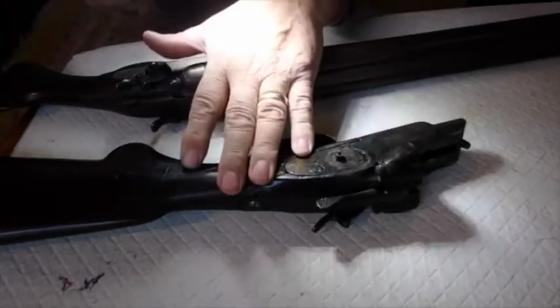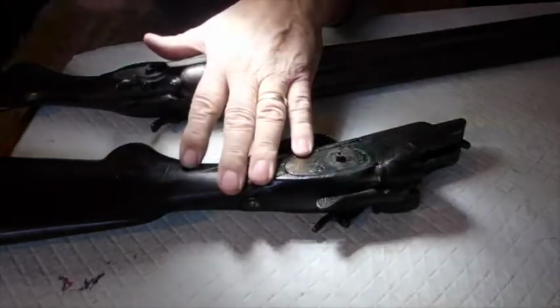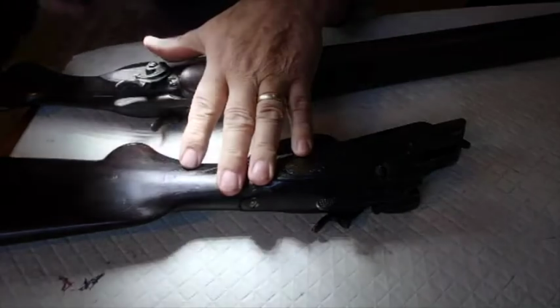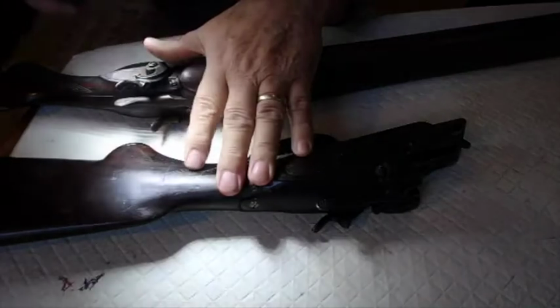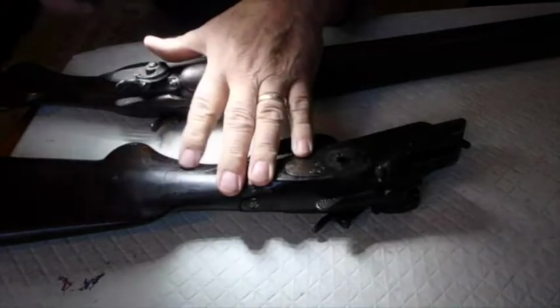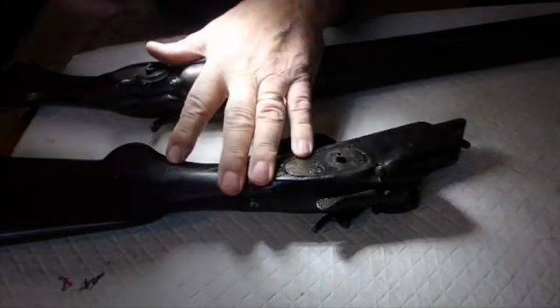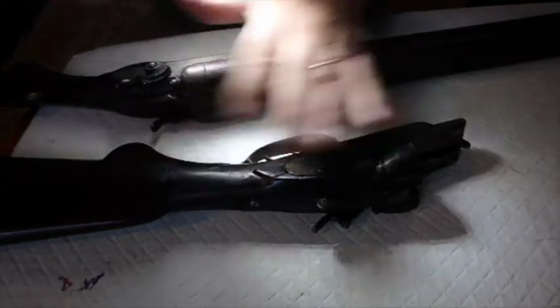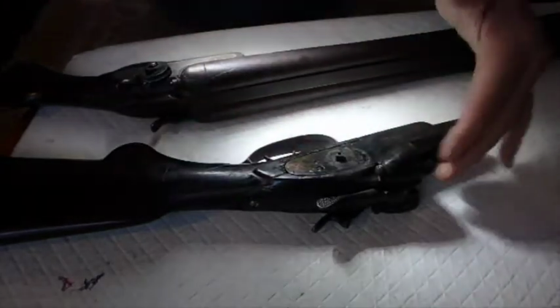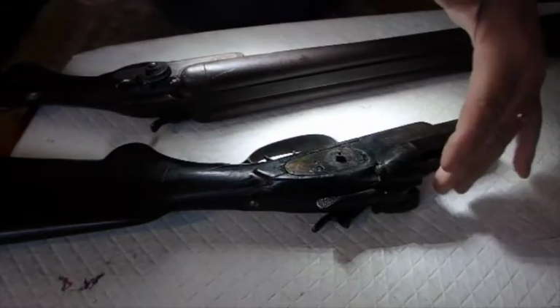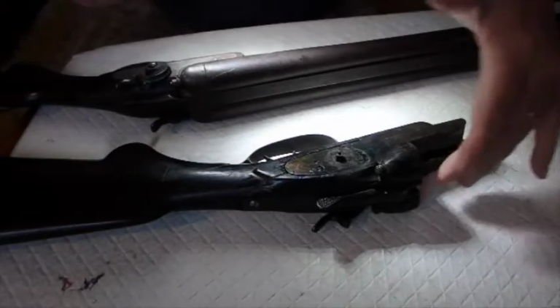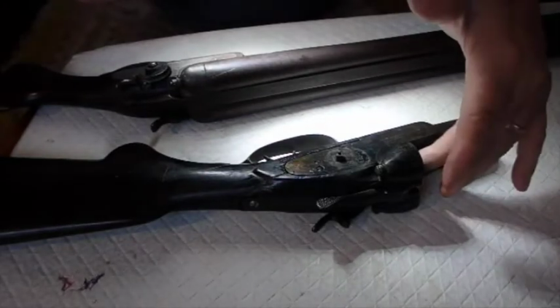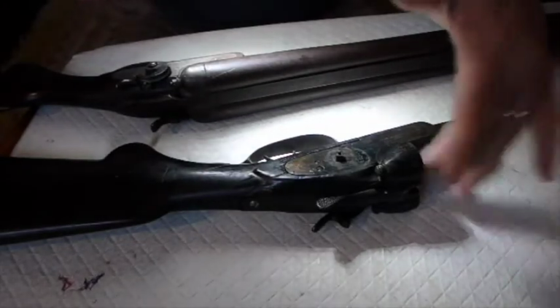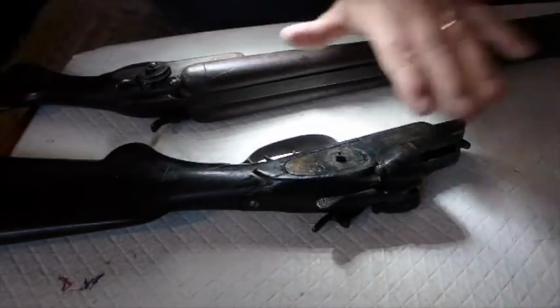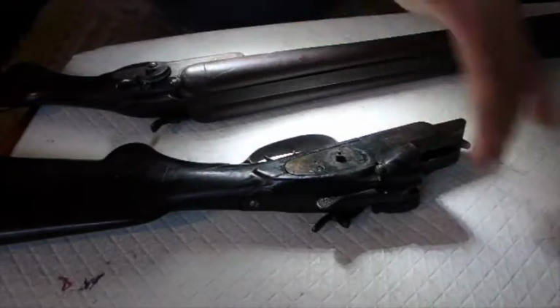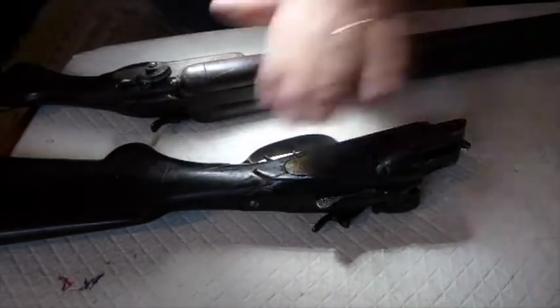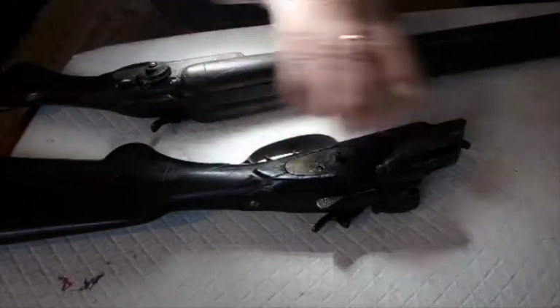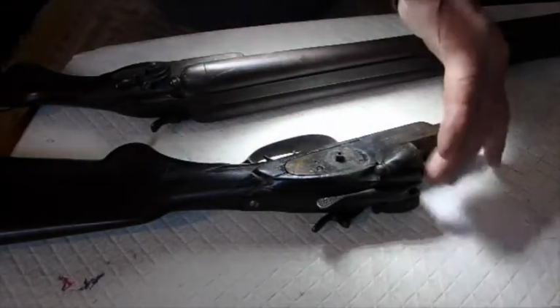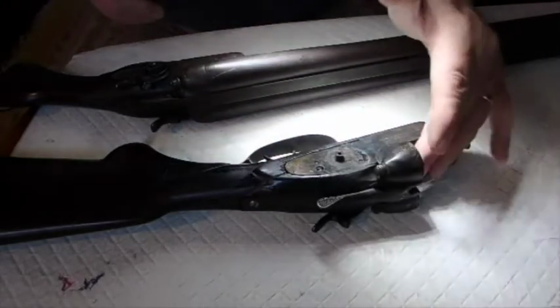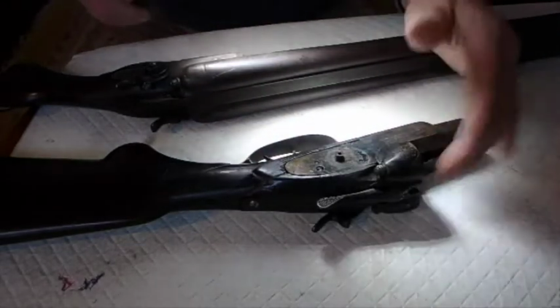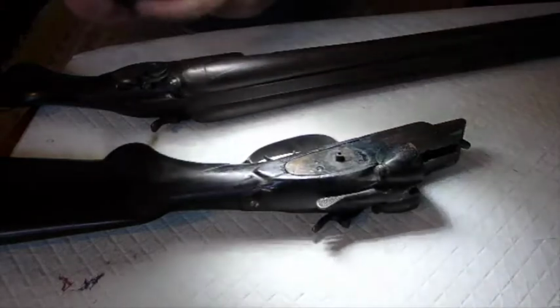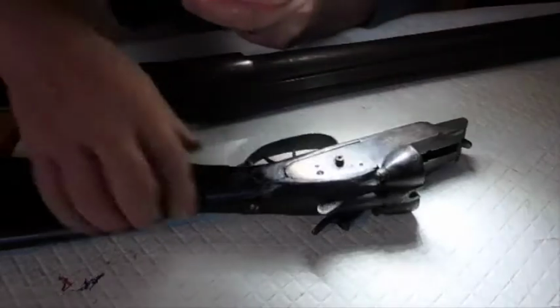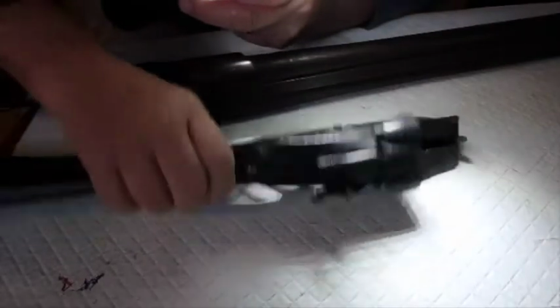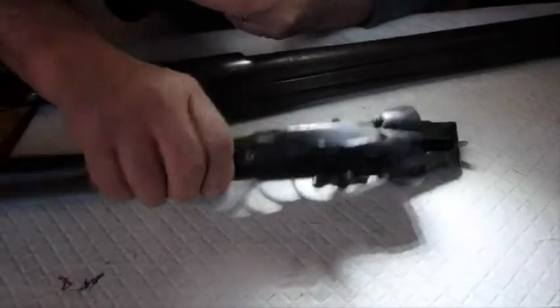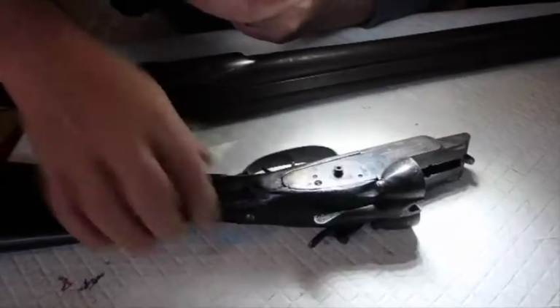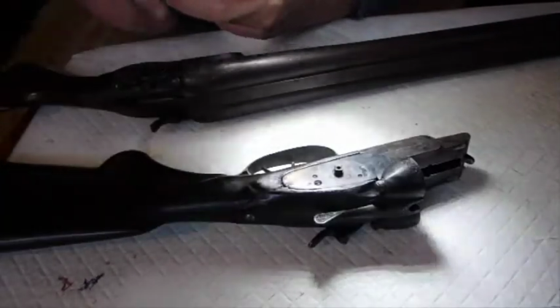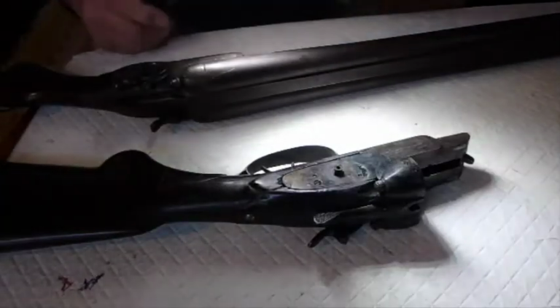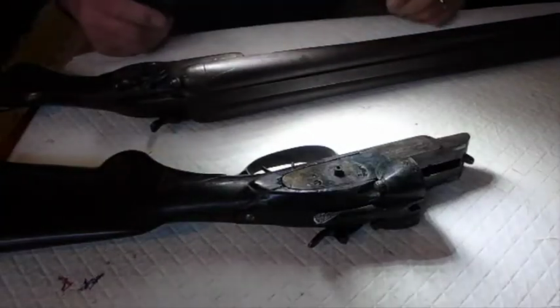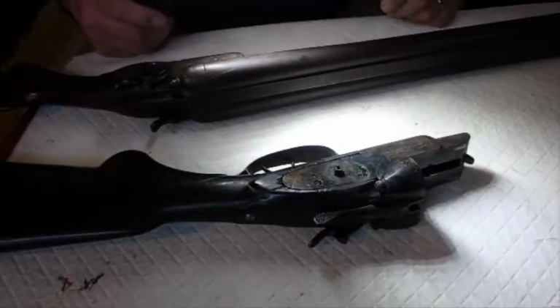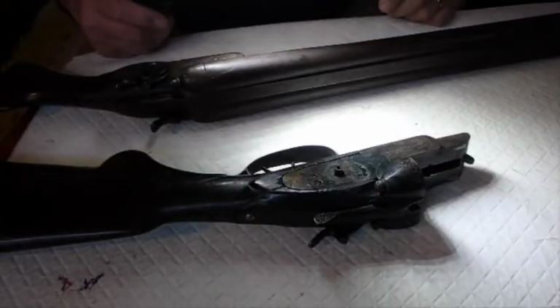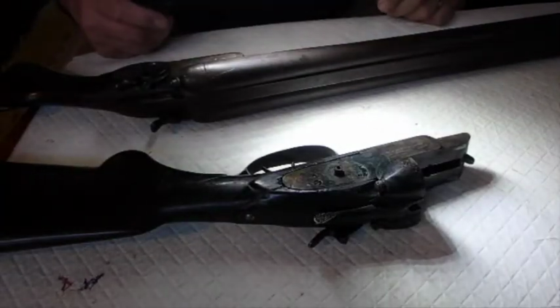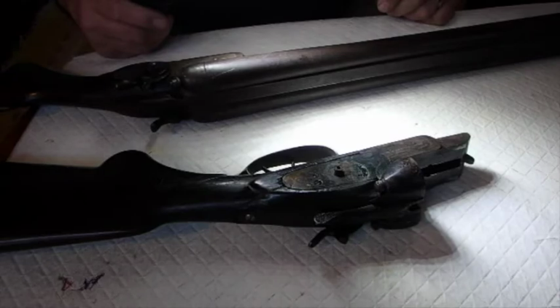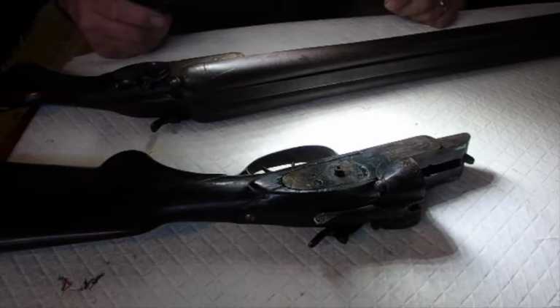This gun still needs a barrel. I've got a barrel, but it's damaged and it's not shootable. So I'm looking for a new barrel for this one. I should go grab that barrel just to show you what it looks like.